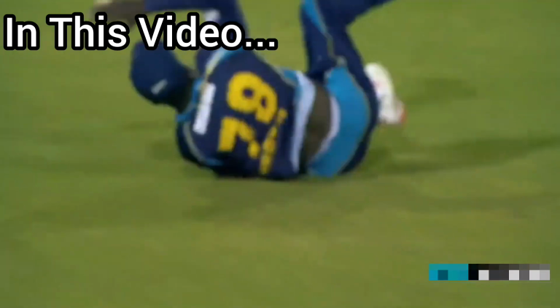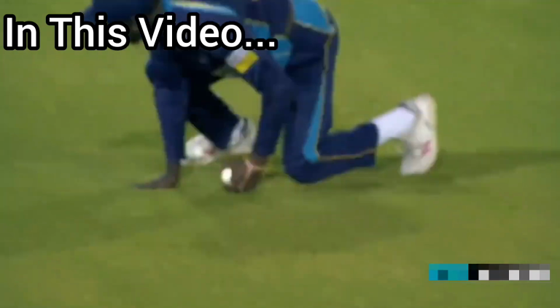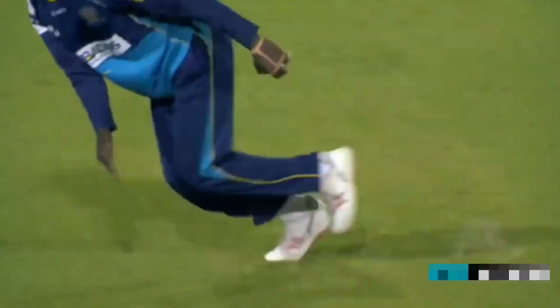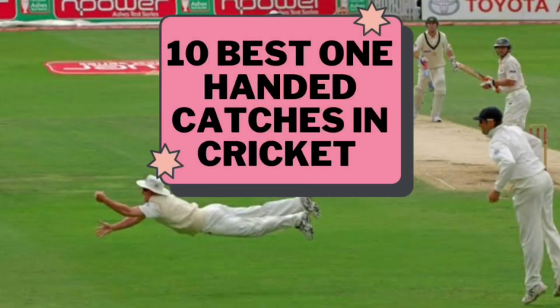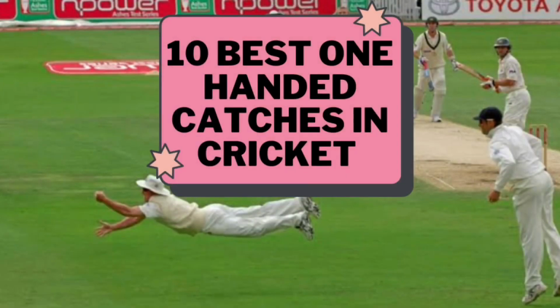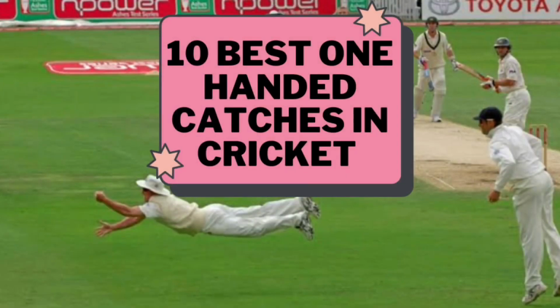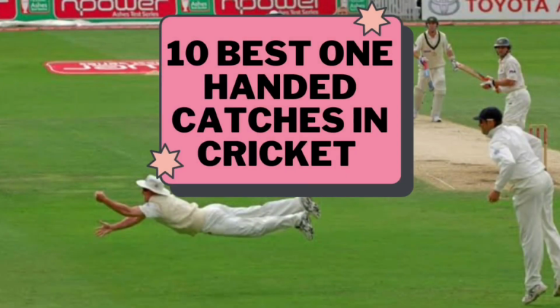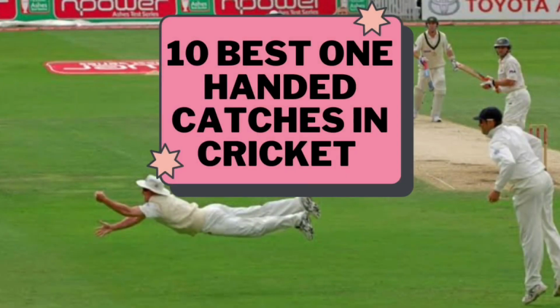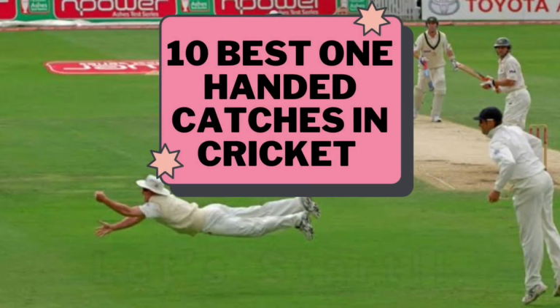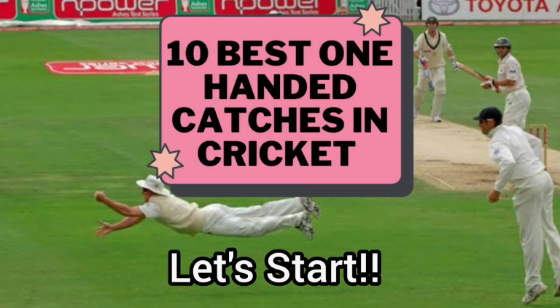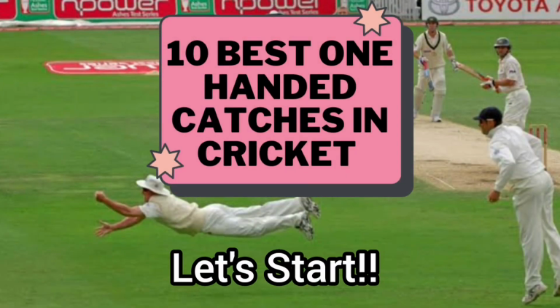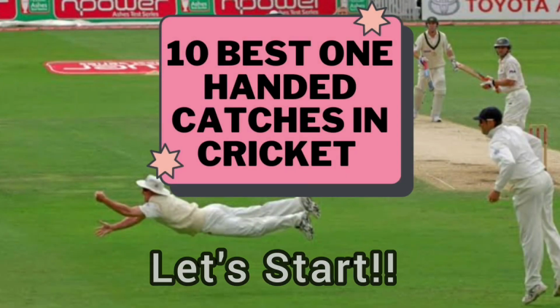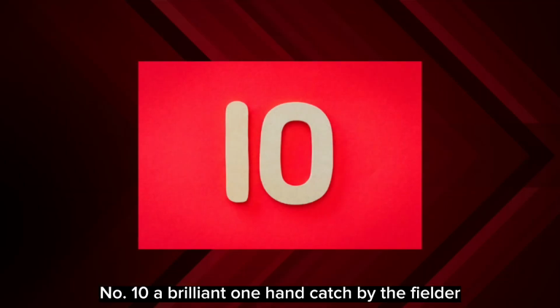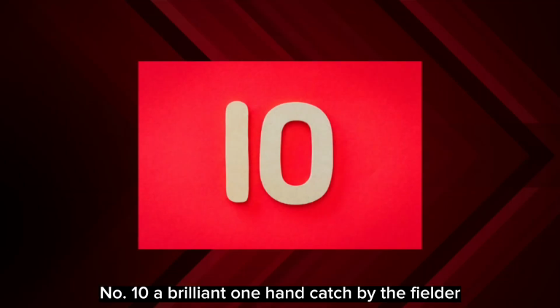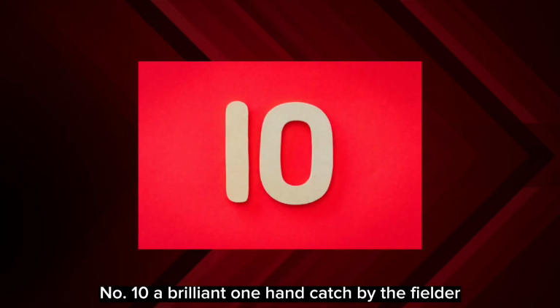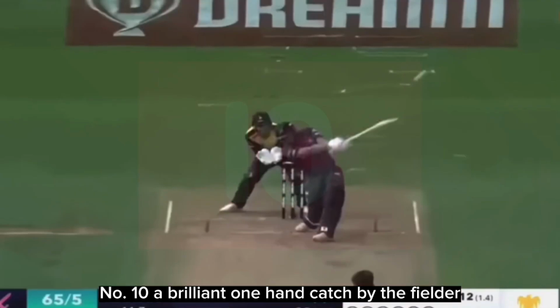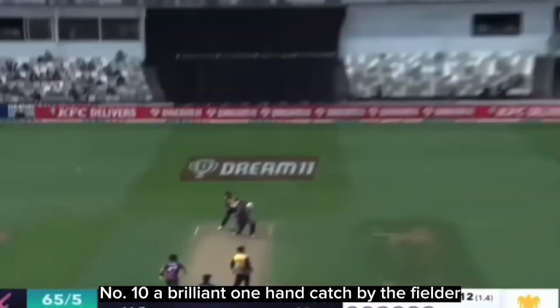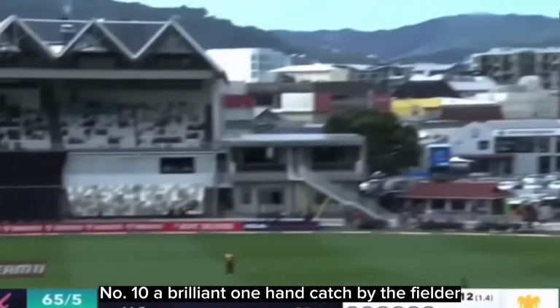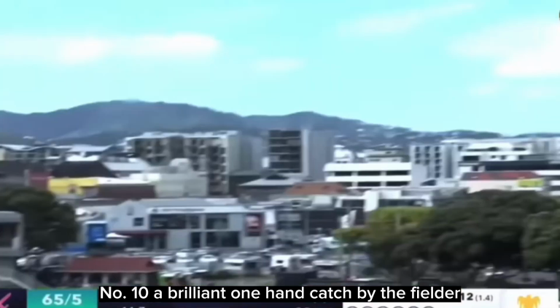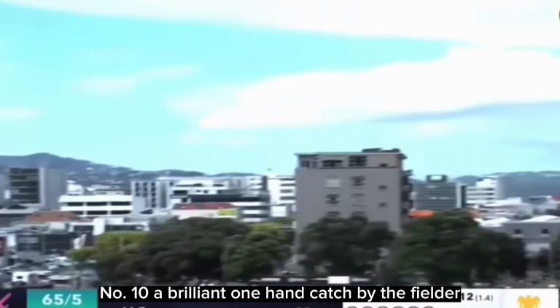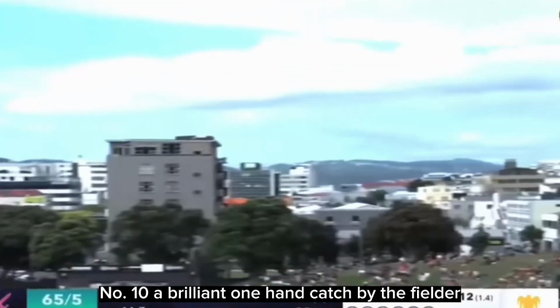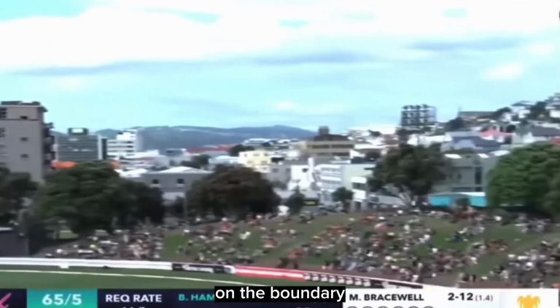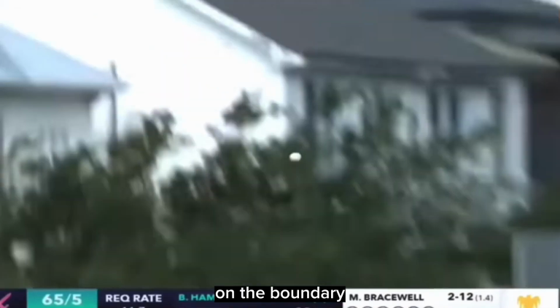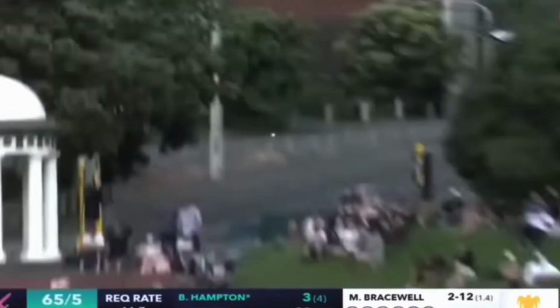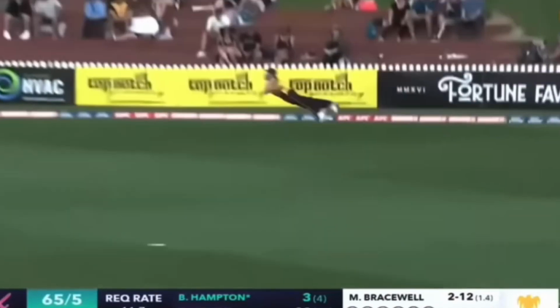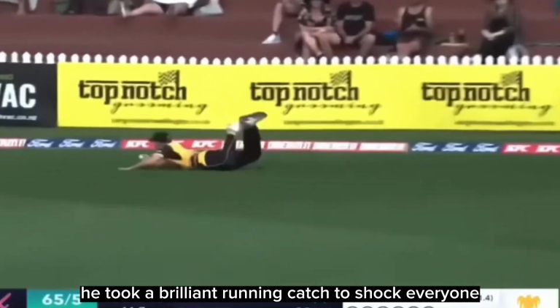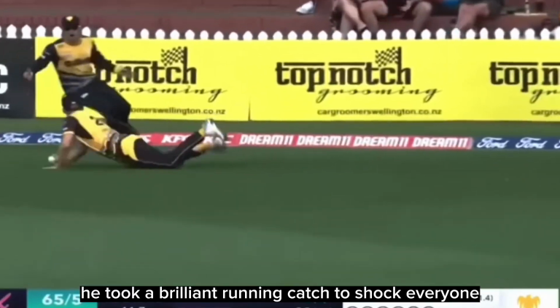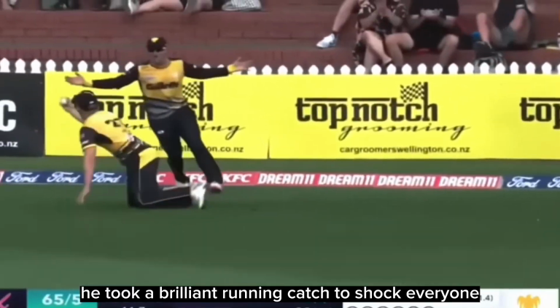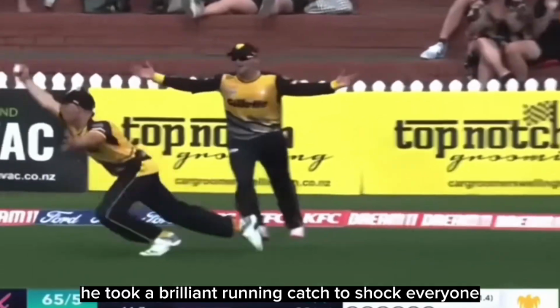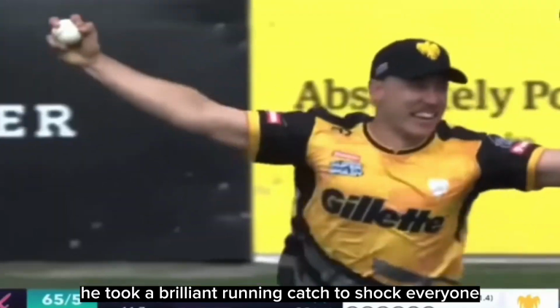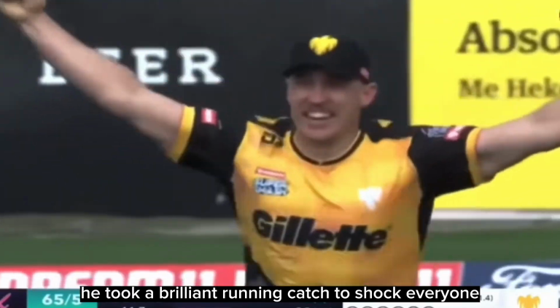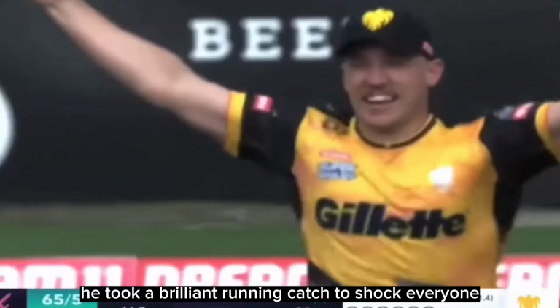Top 10 best one-handed catches in cricket. Let's start. Number 10: a brilliant one-handed catch by the fielder on the boundary. He took a brilliant running catch to shock everyone.